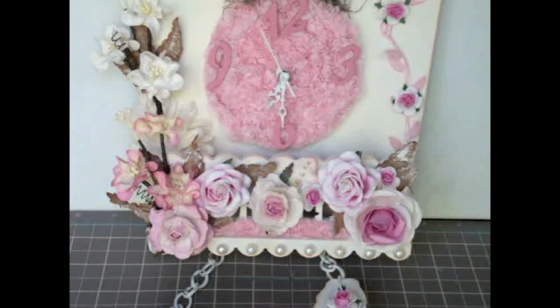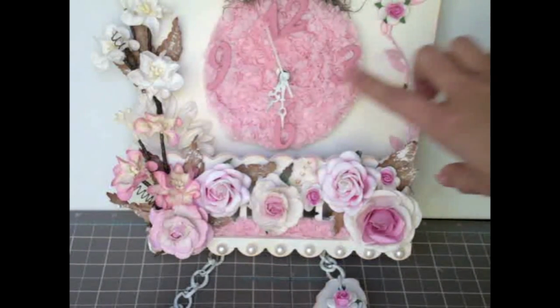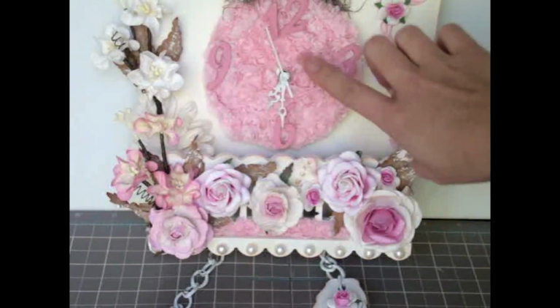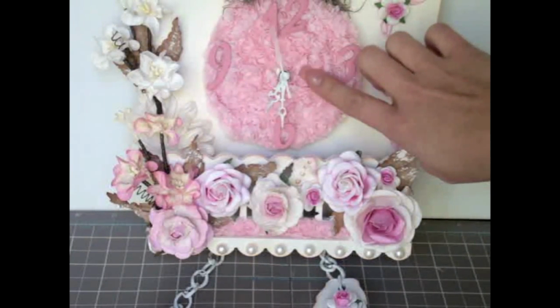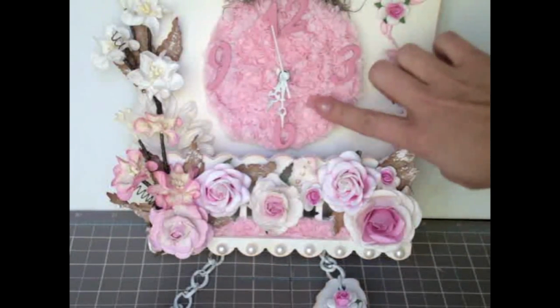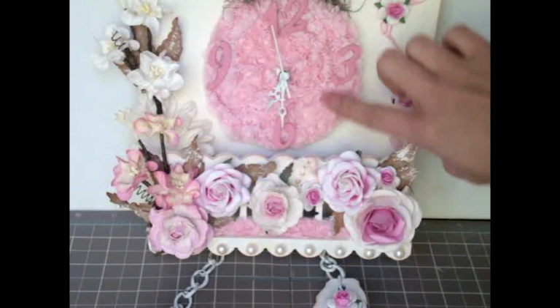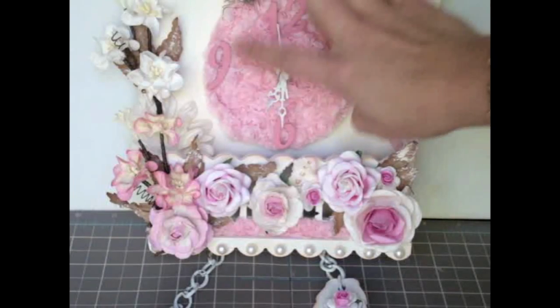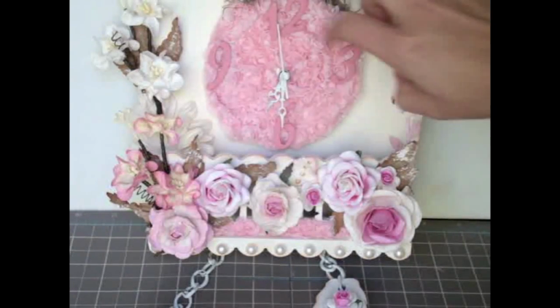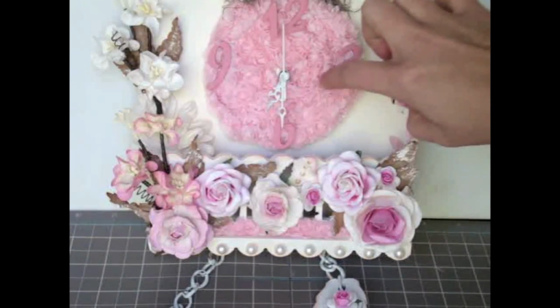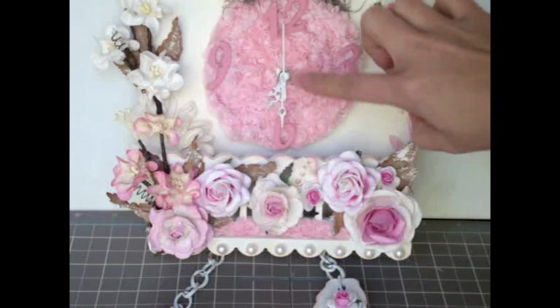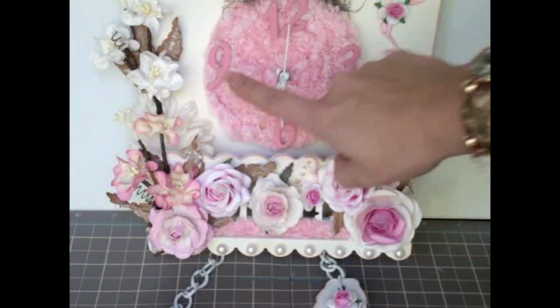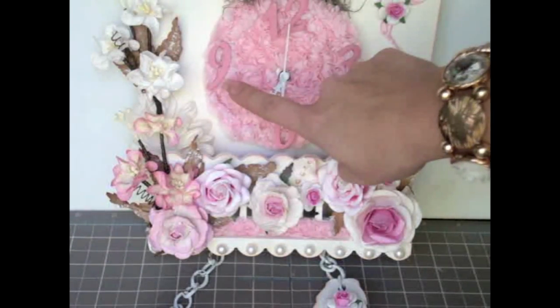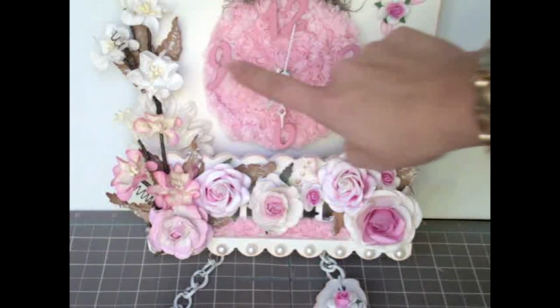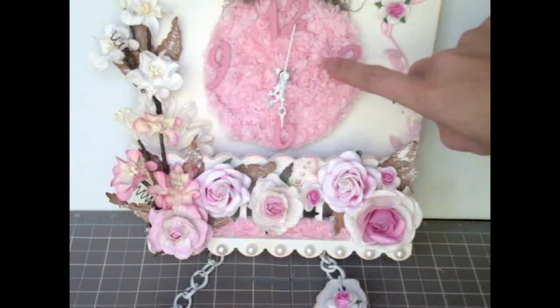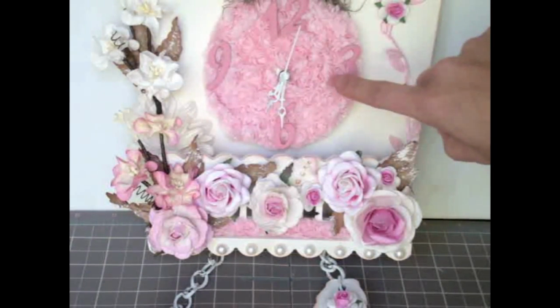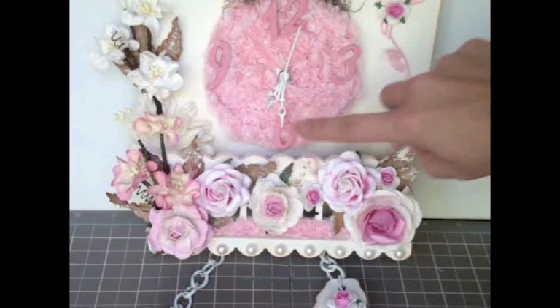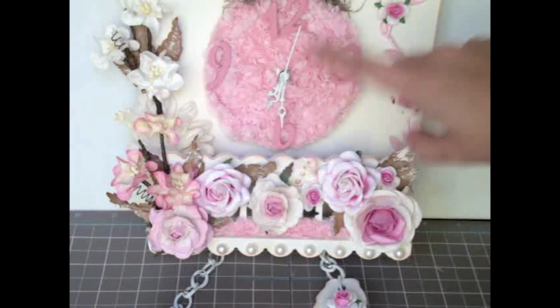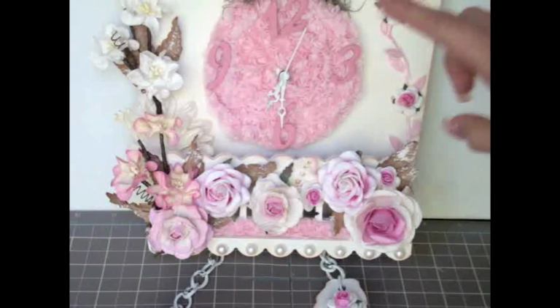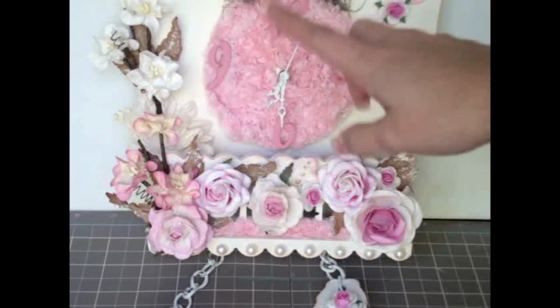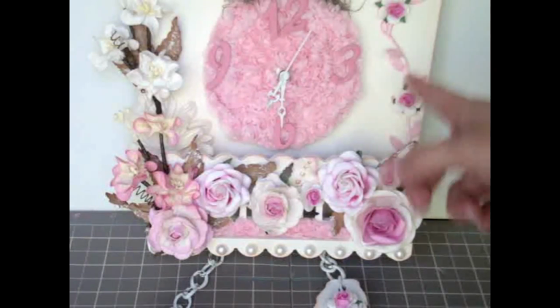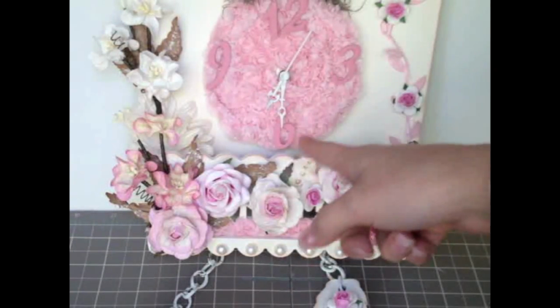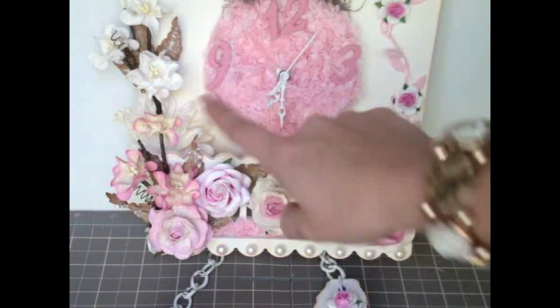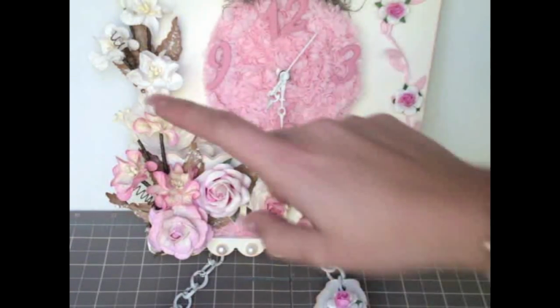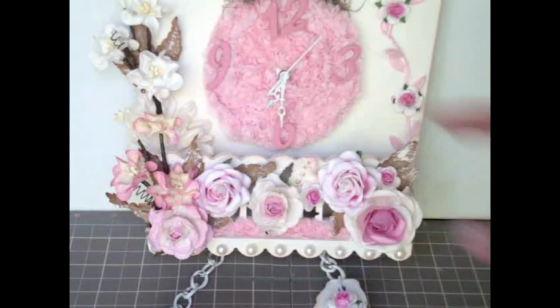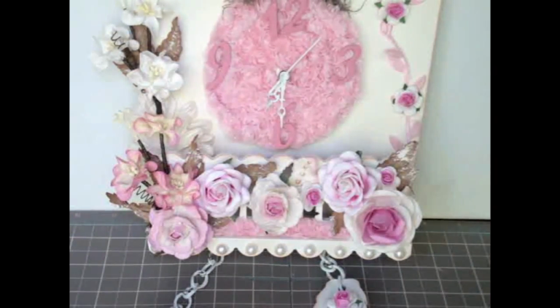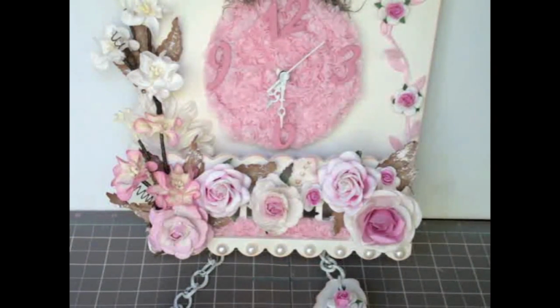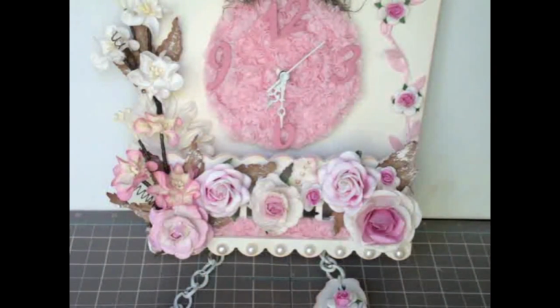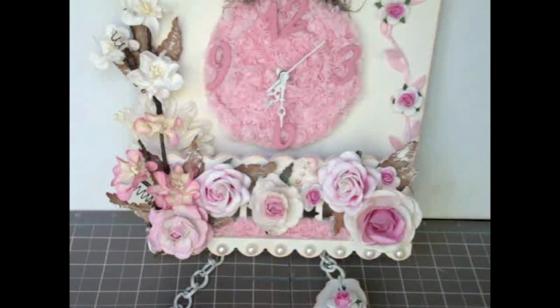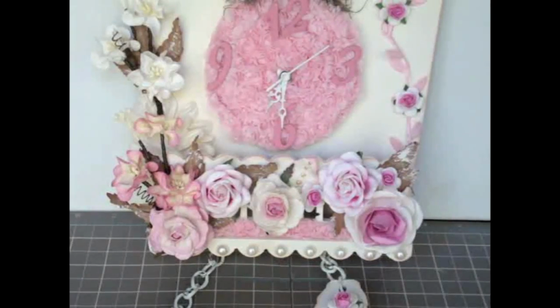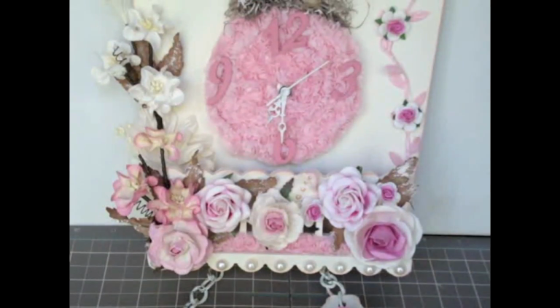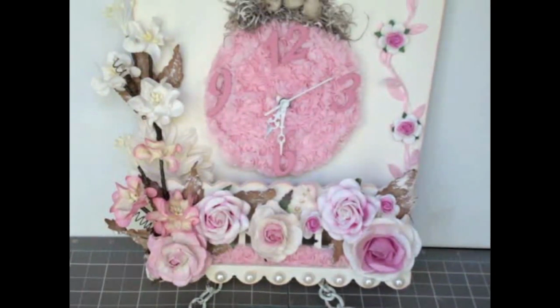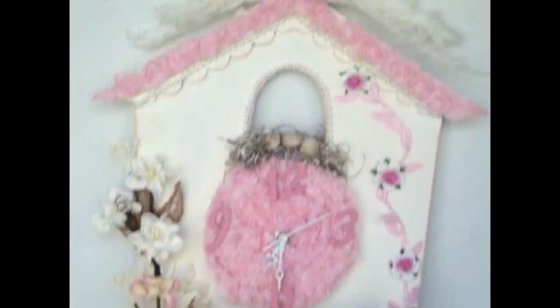For the center, I added some trim around the clock and I added some number stickers — just the 12, the 3, the 6, and the 9.